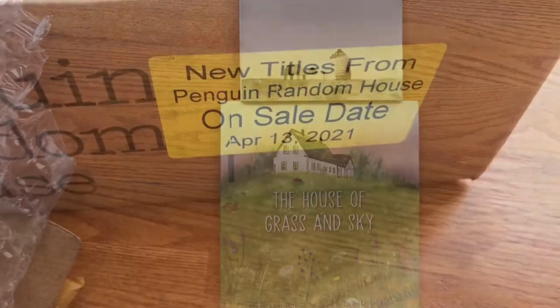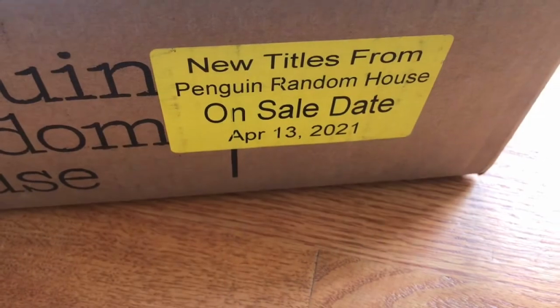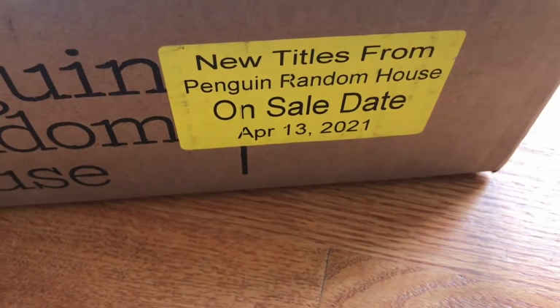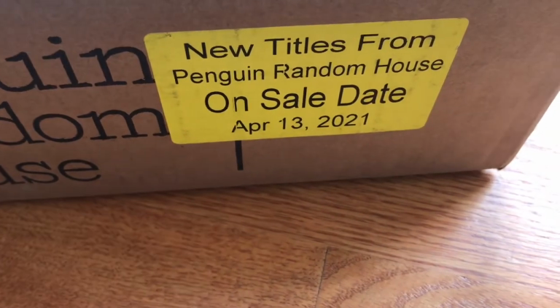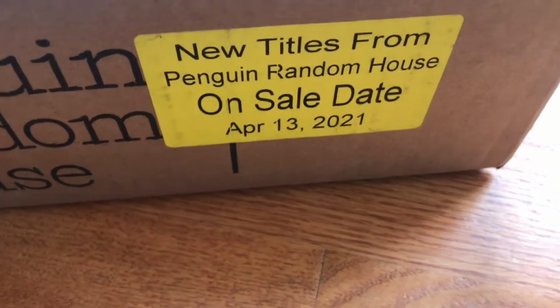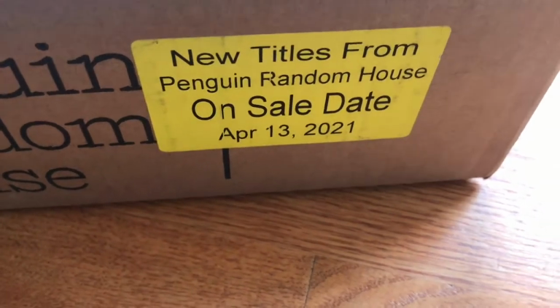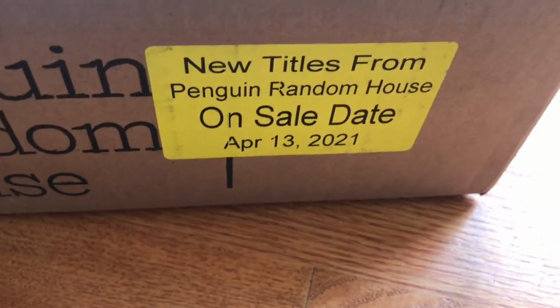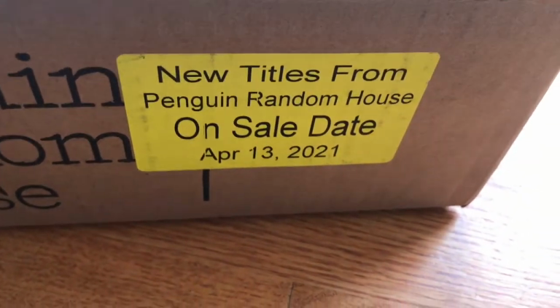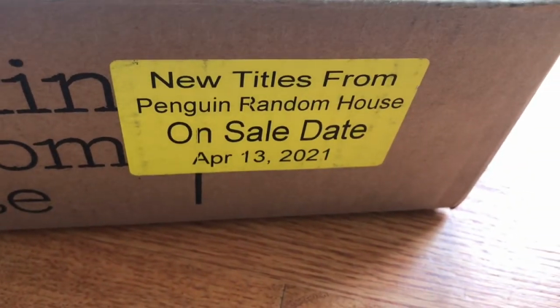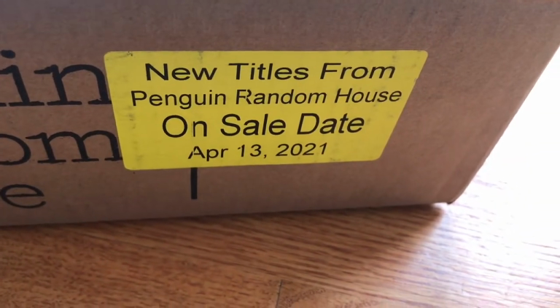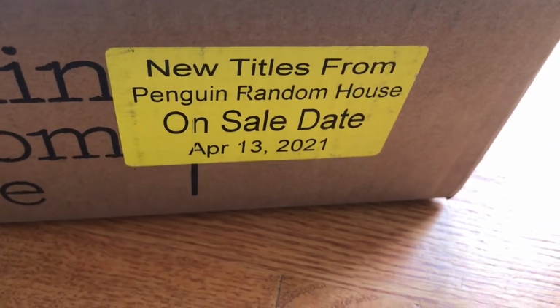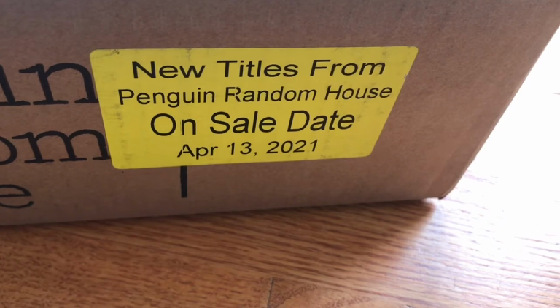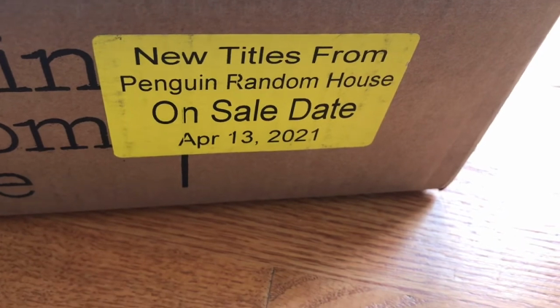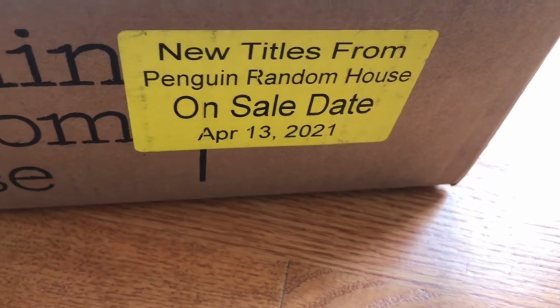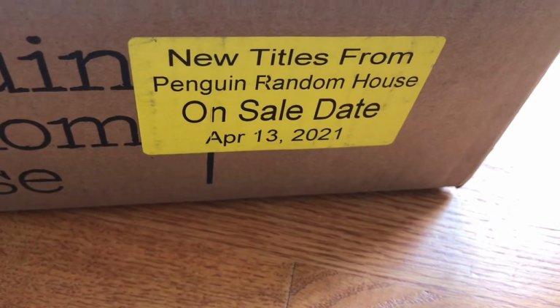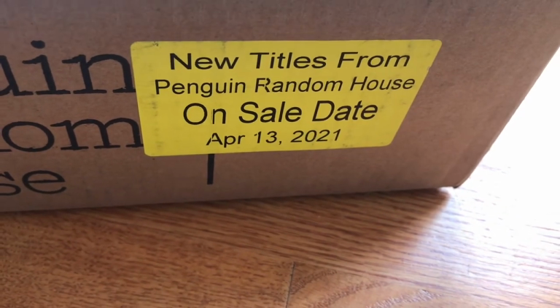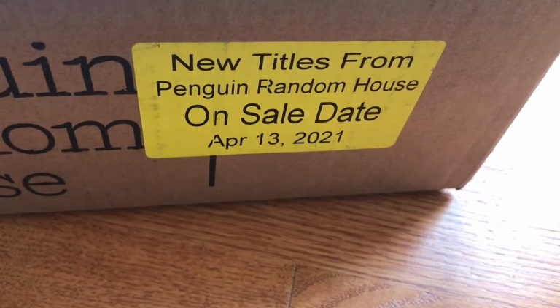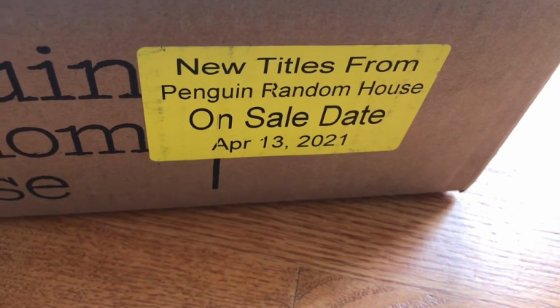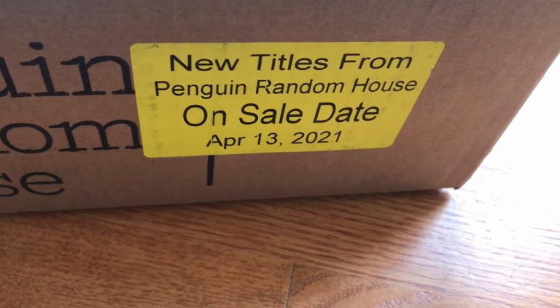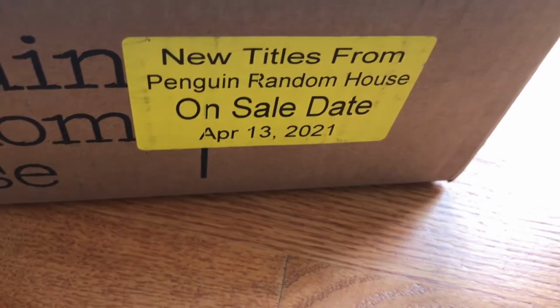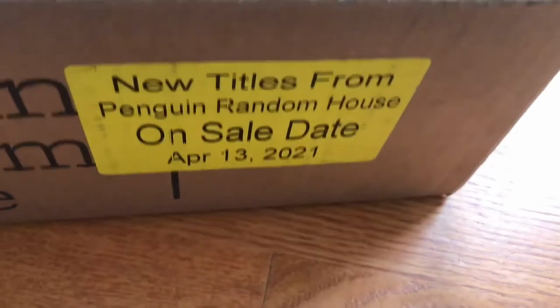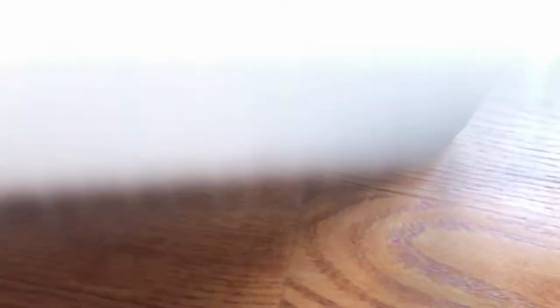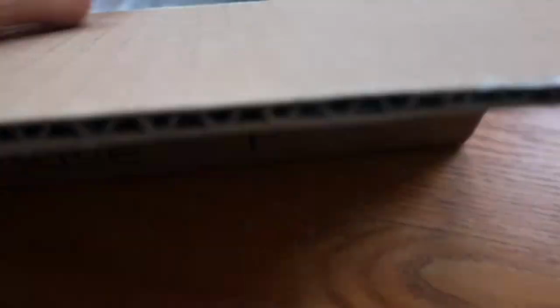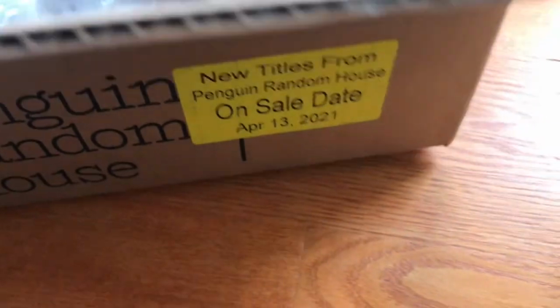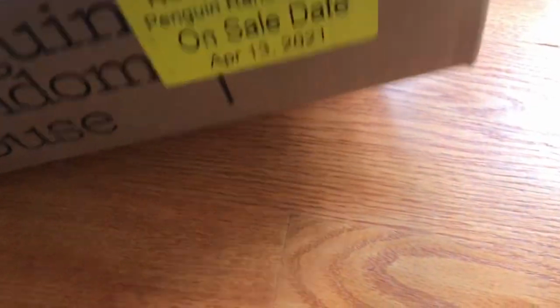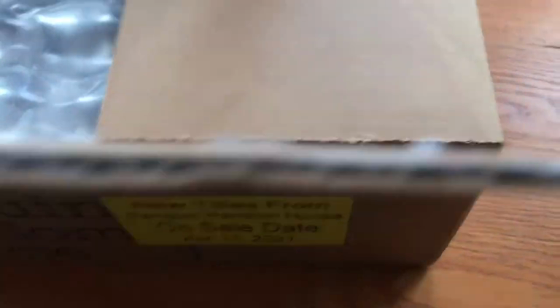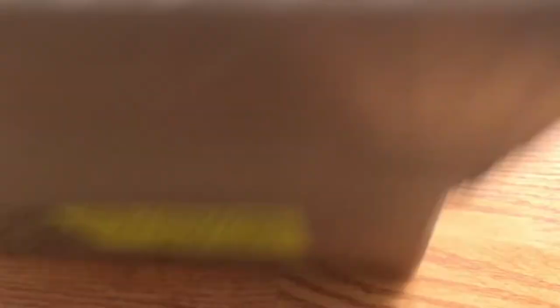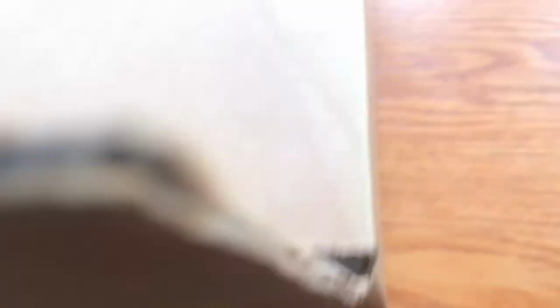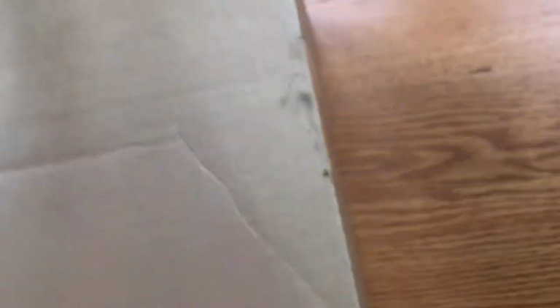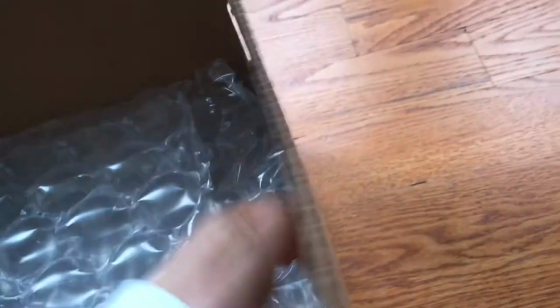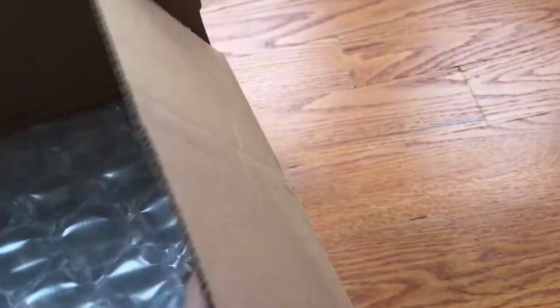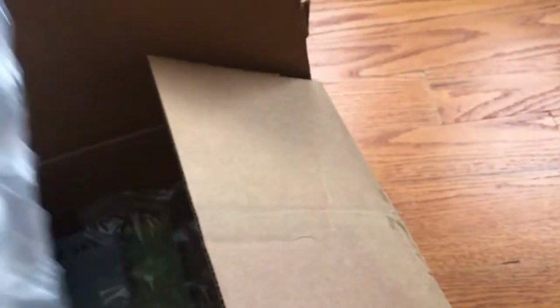This unboxing features new books out April 13th, 2021. They are distributed by Penguin Random House, but this box is from Candlewood Press. Let's take a look.